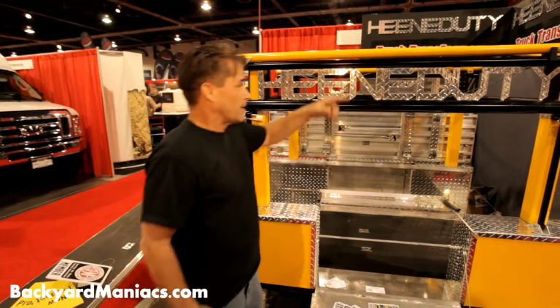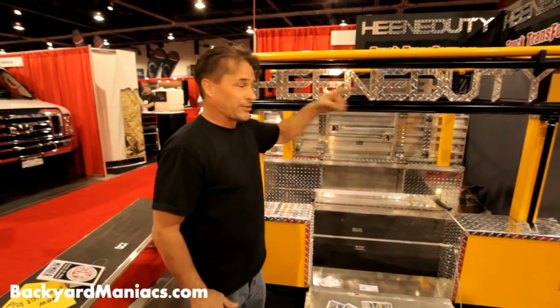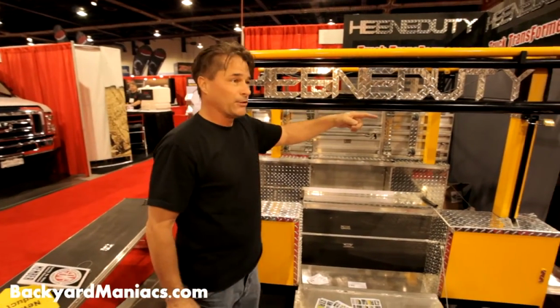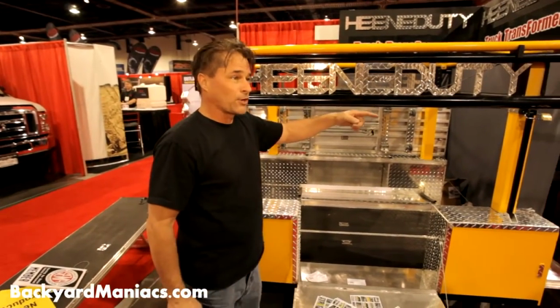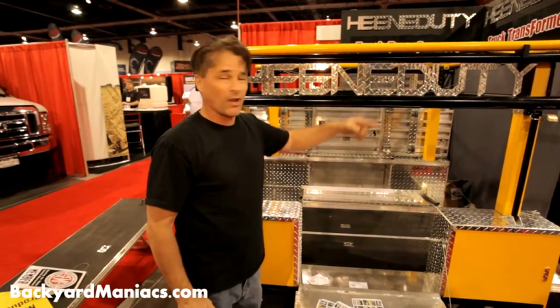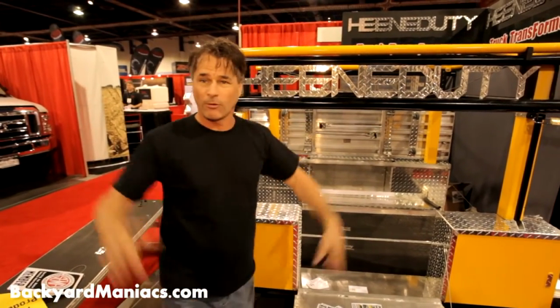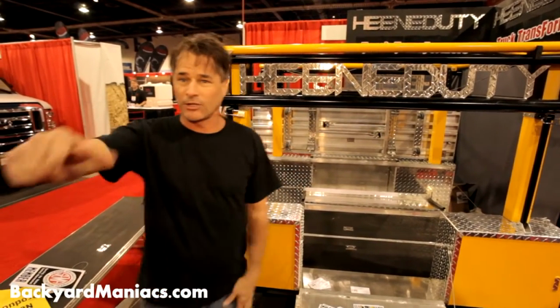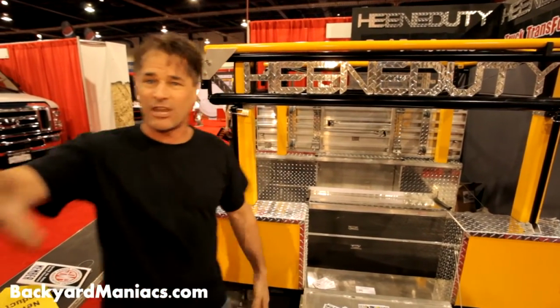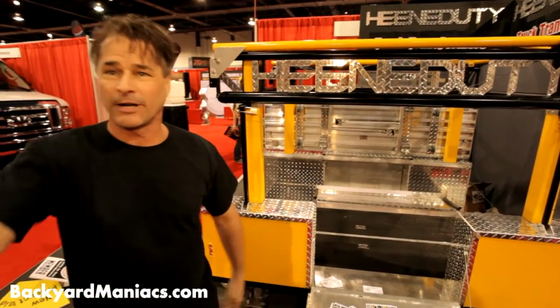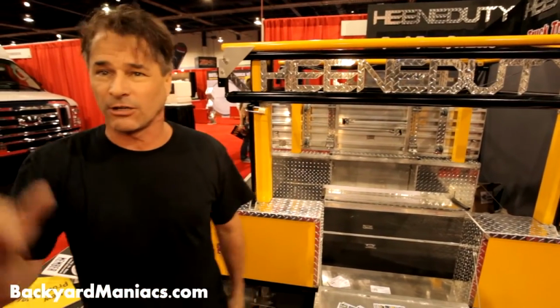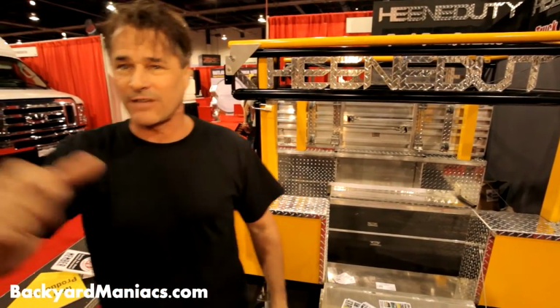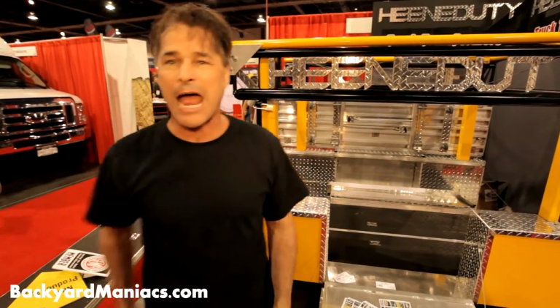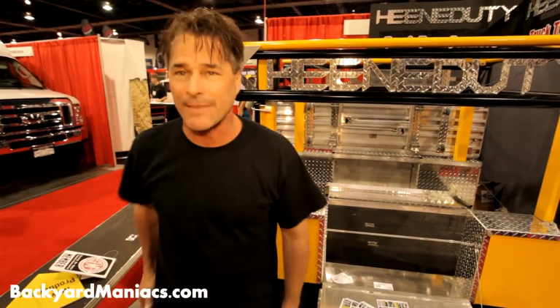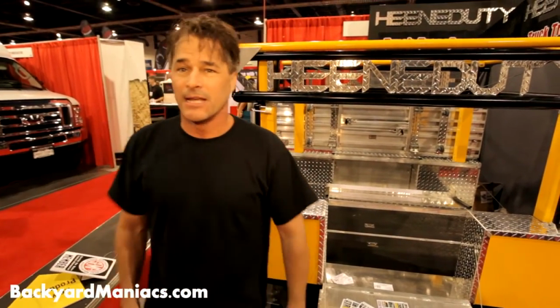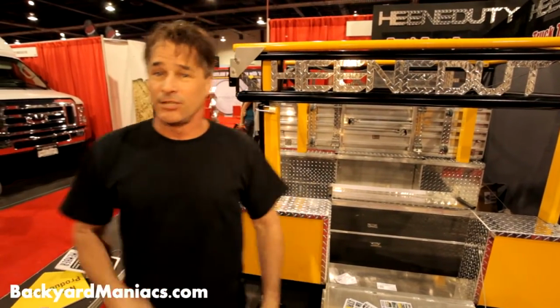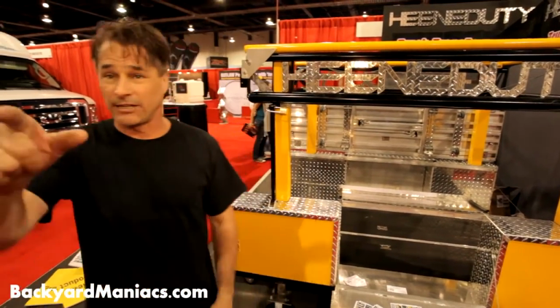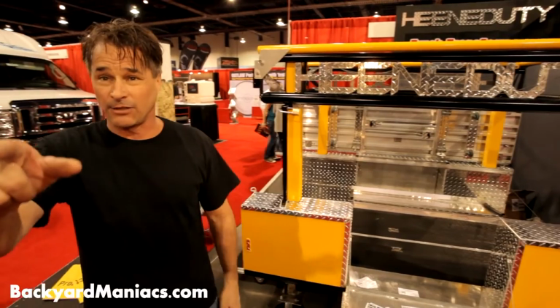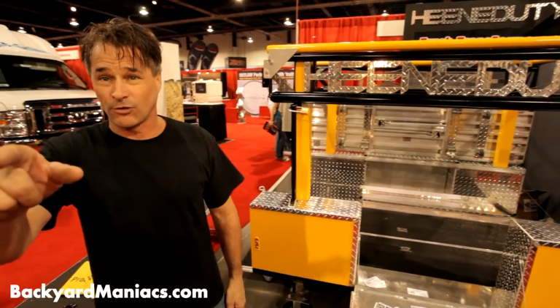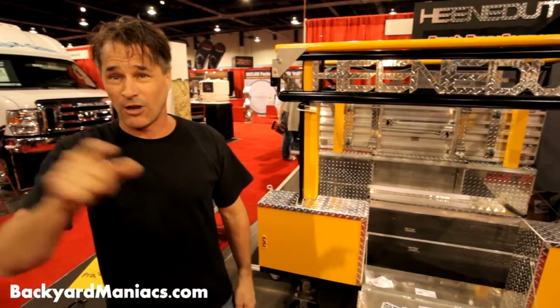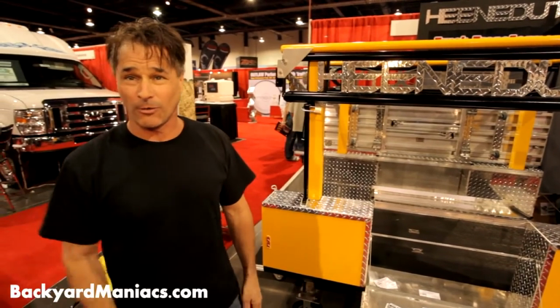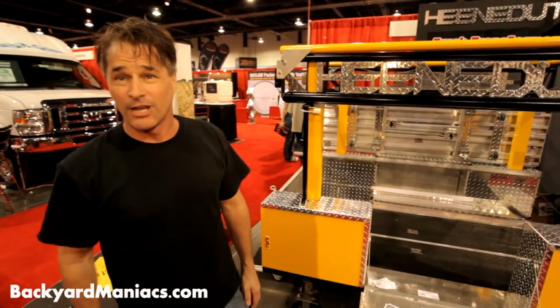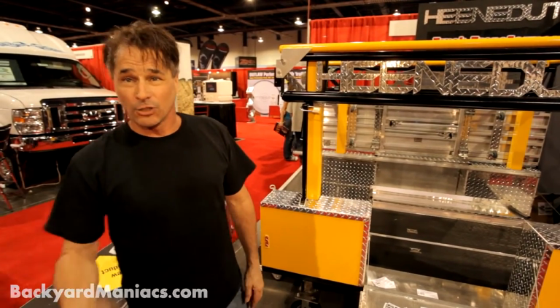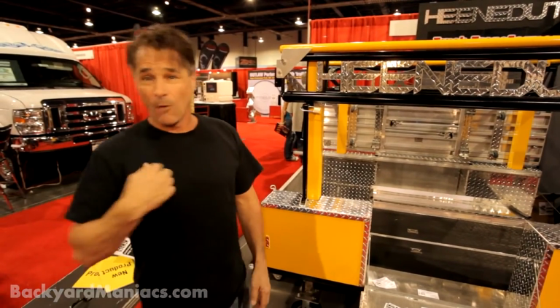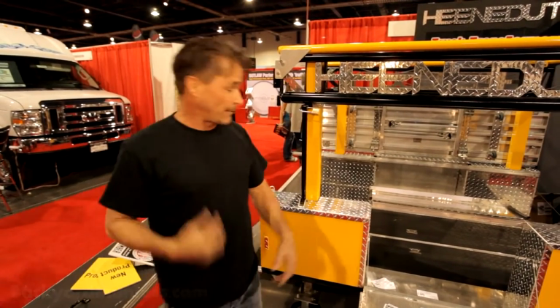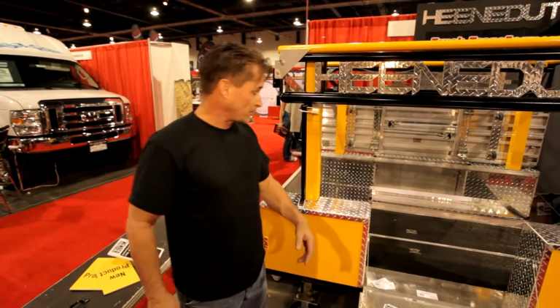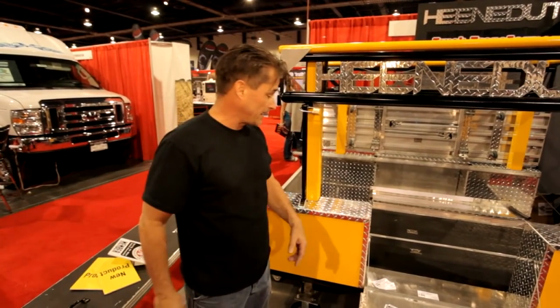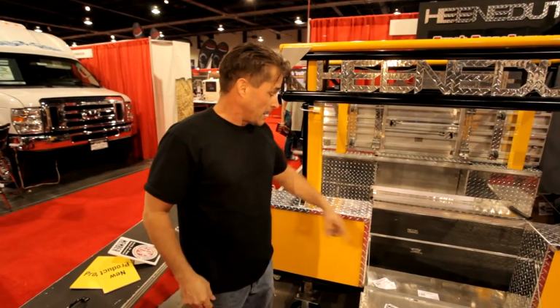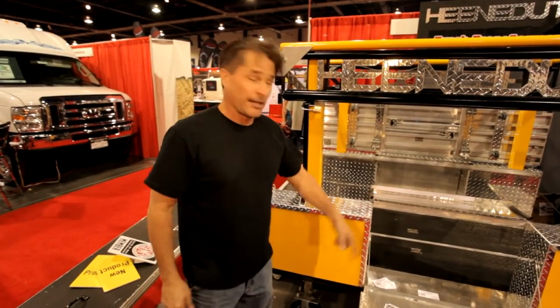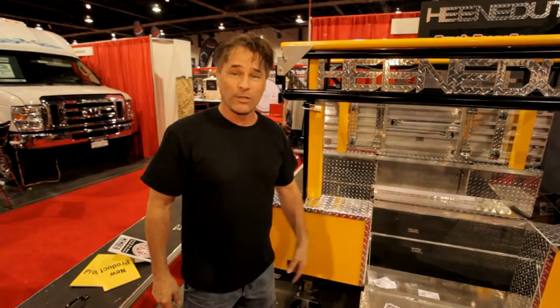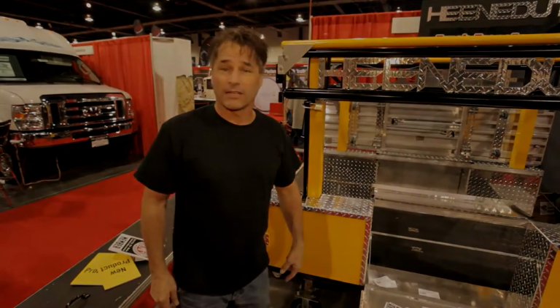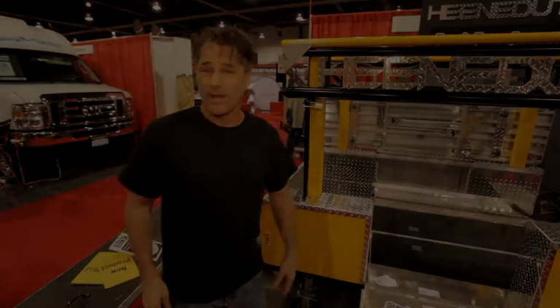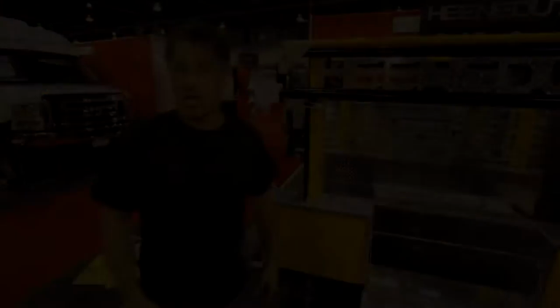With the Heaney Duty Truck Transformers, you're going to save money. You're going to save time. You need the Heaney Duty Truck Transformers. Call me. I'm Richard Heaney. HeaneyDutyInc.com.